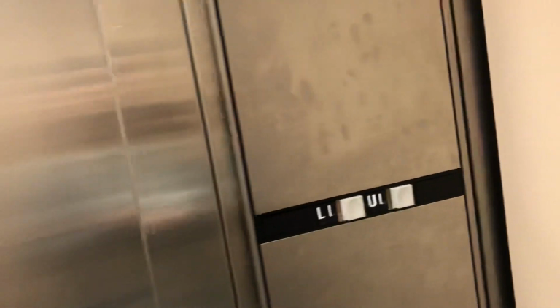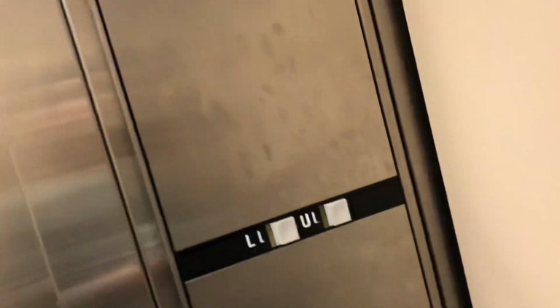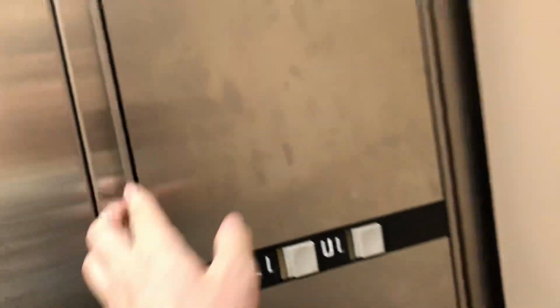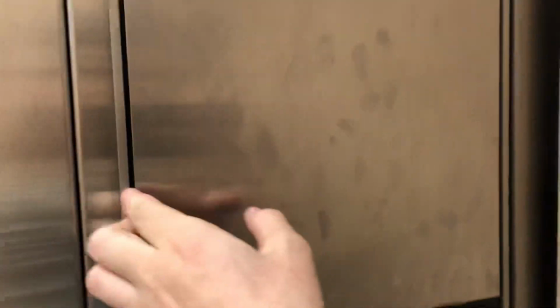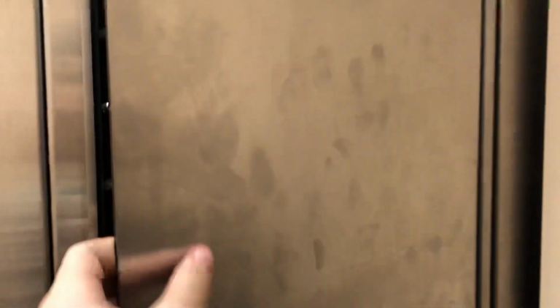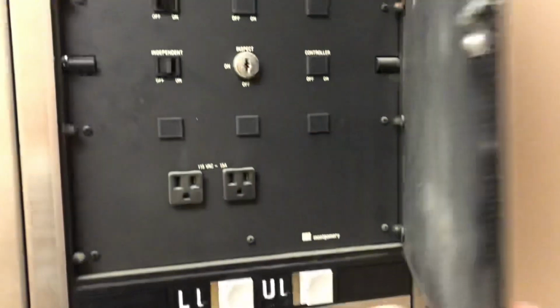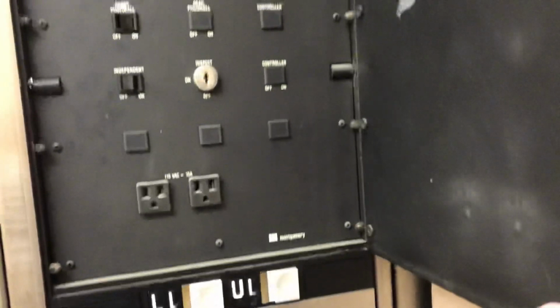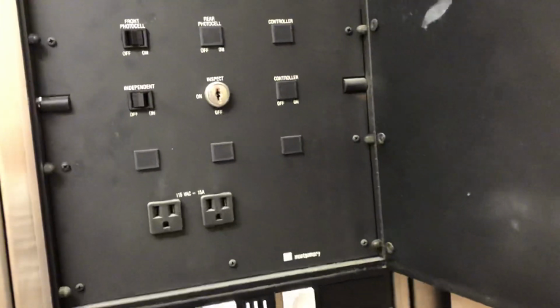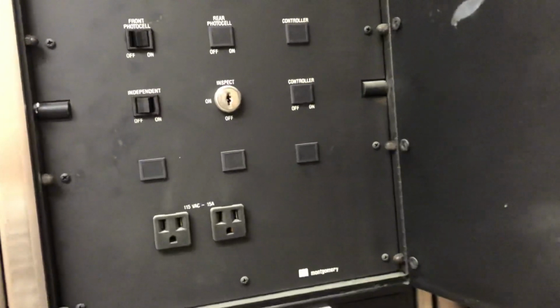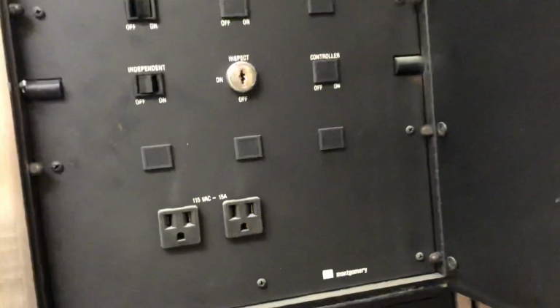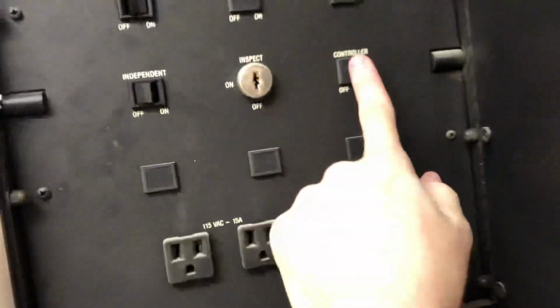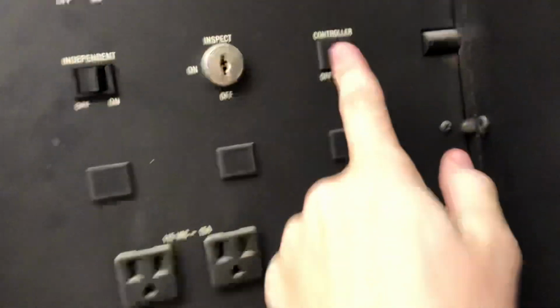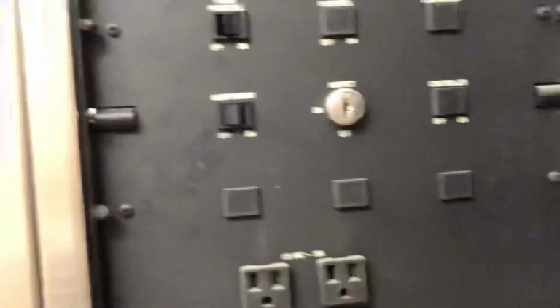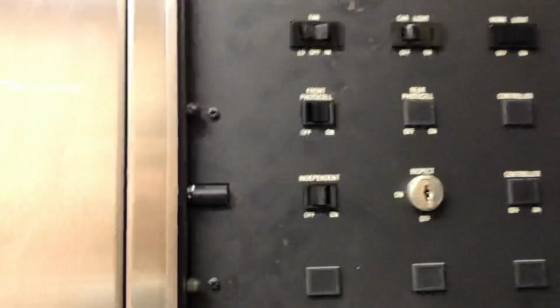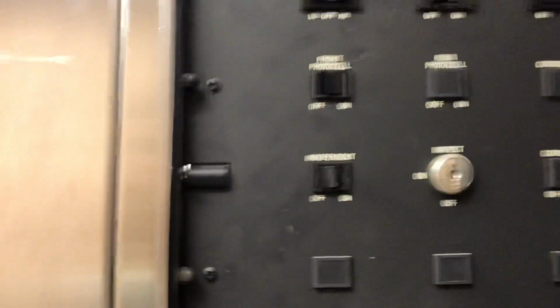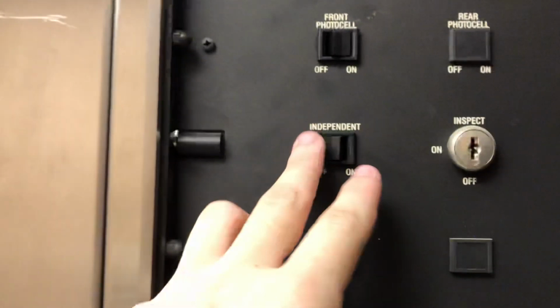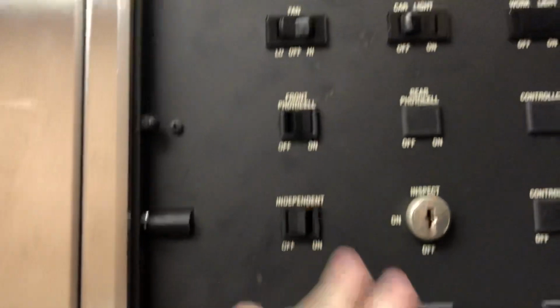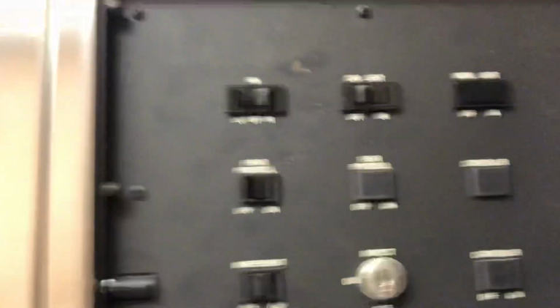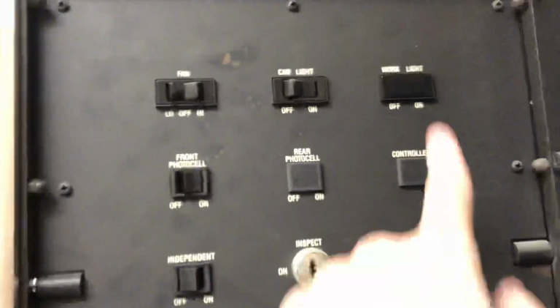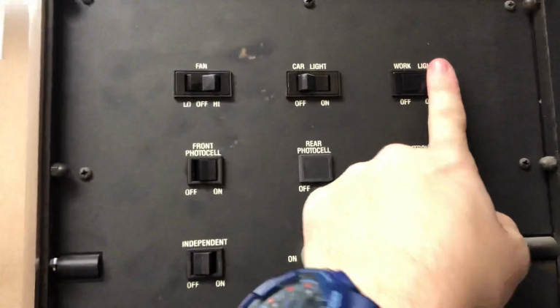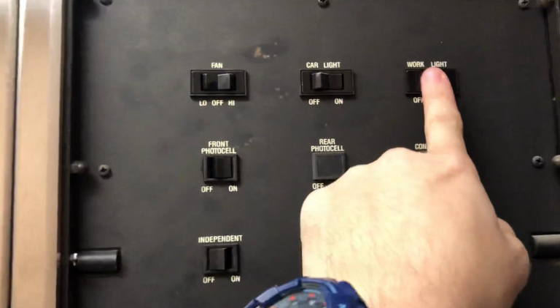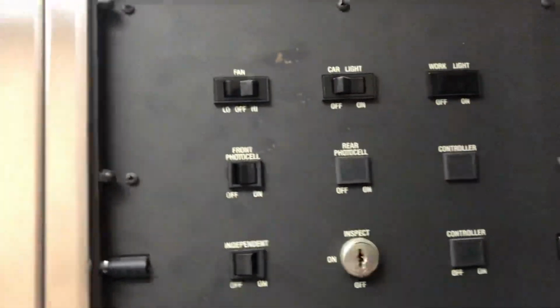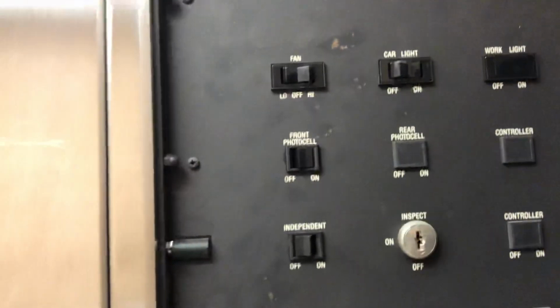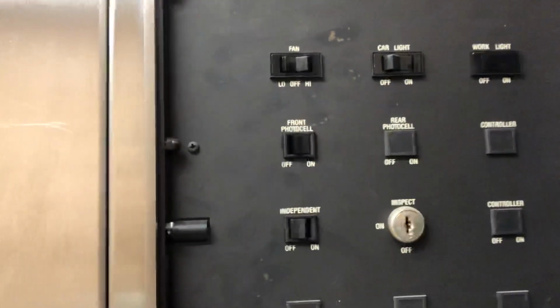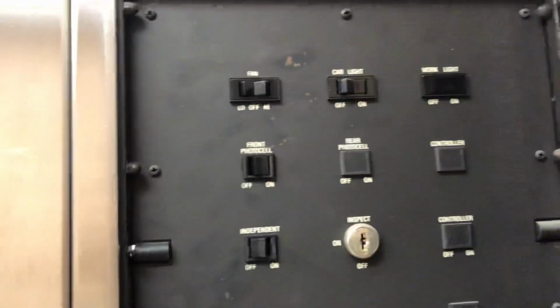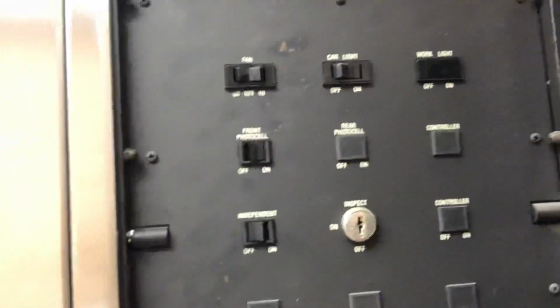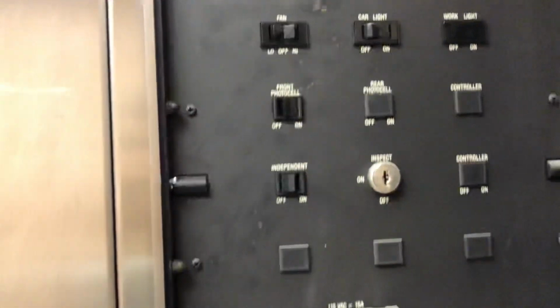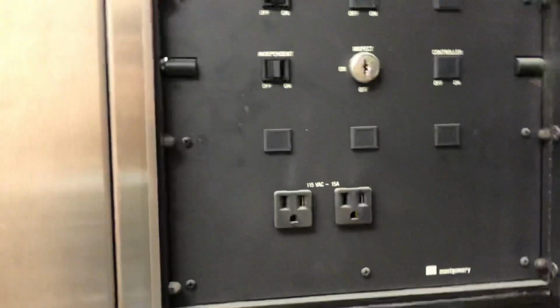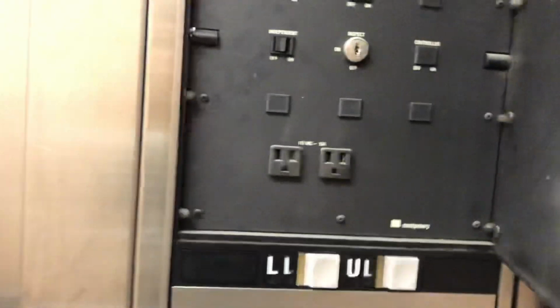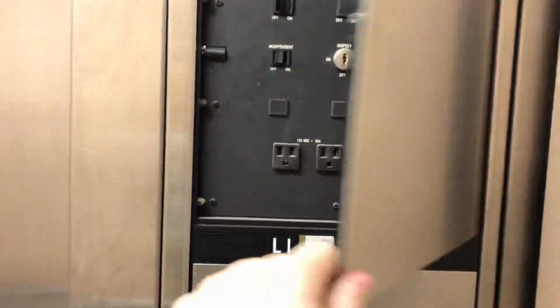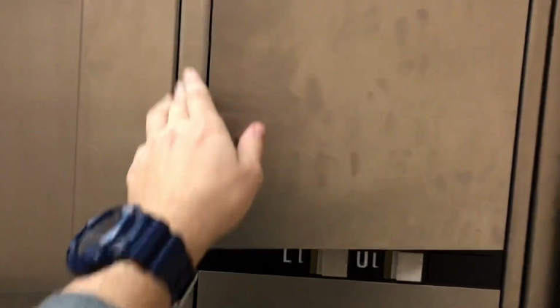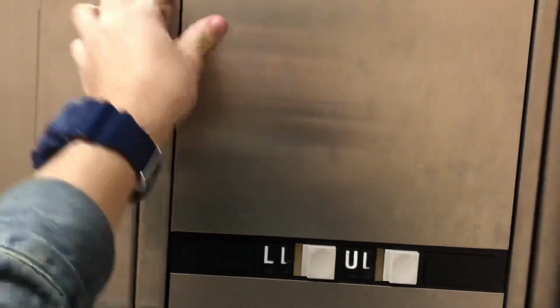This is original to the building. It was installed in 1988, and there's a few switches in here, but work light — not one of them — car light, of course. So yeah, let's take it for a spin.